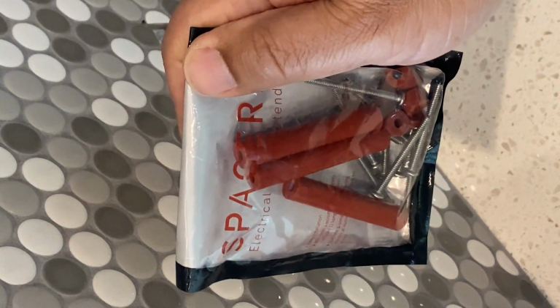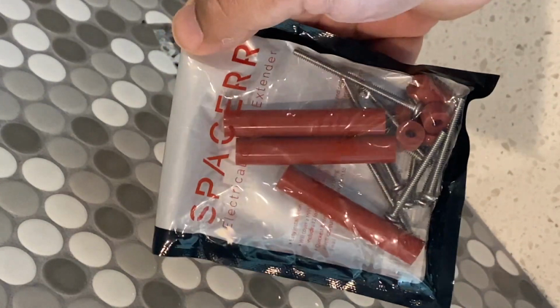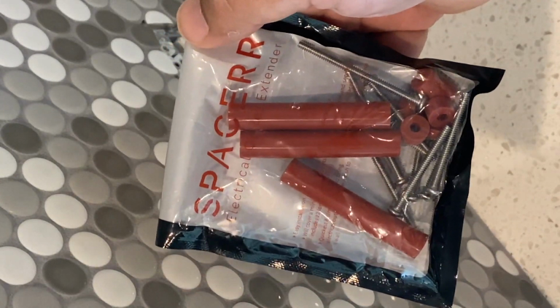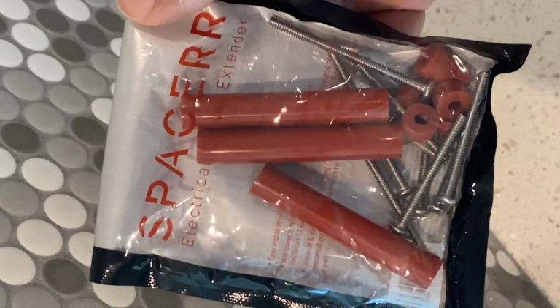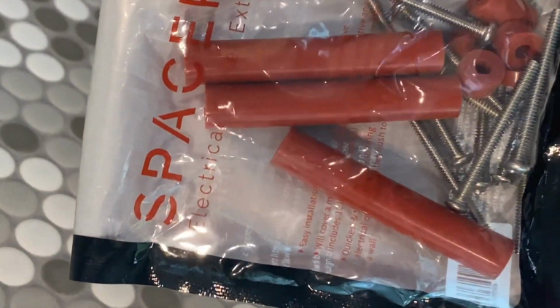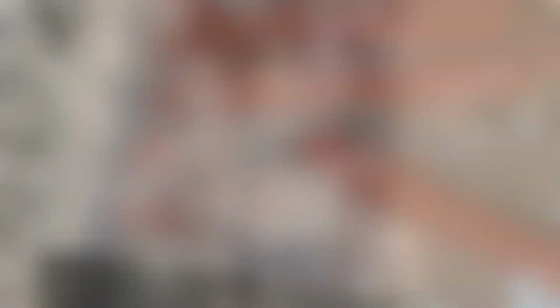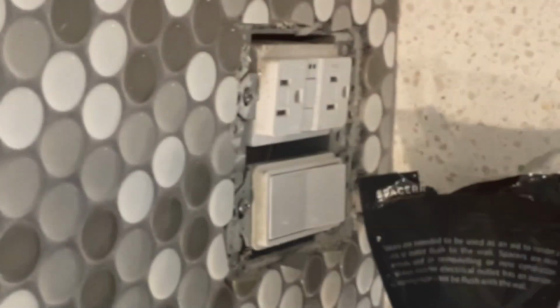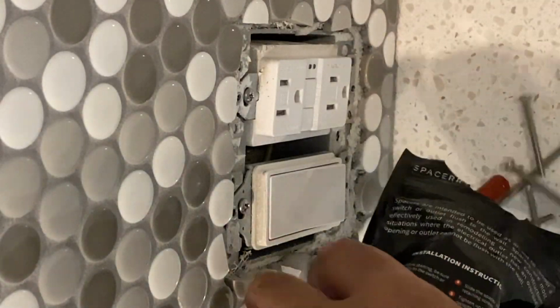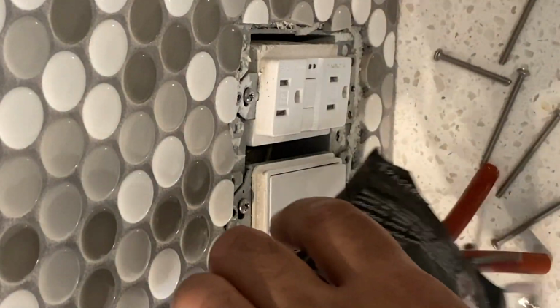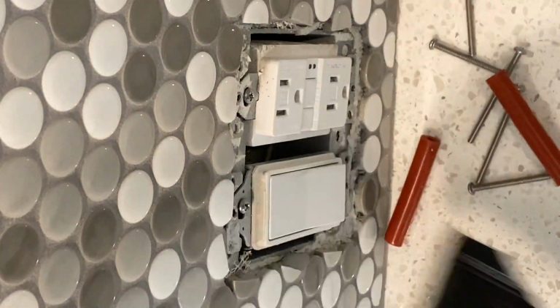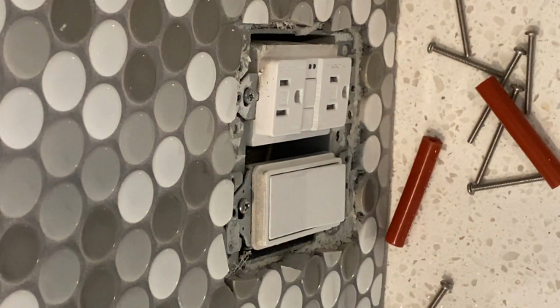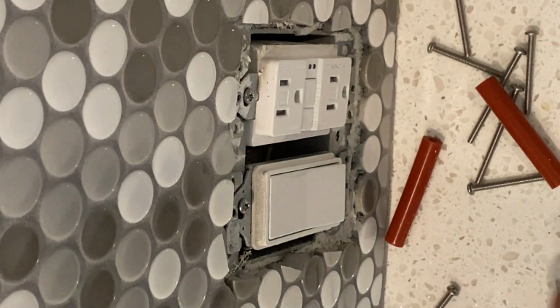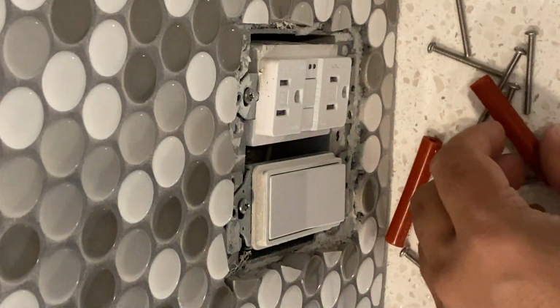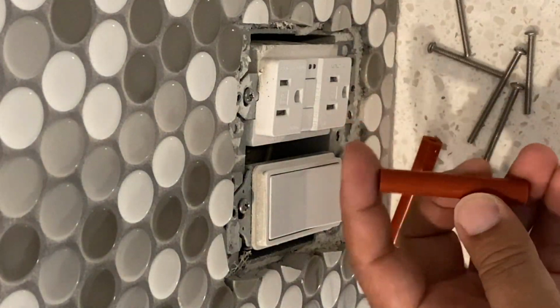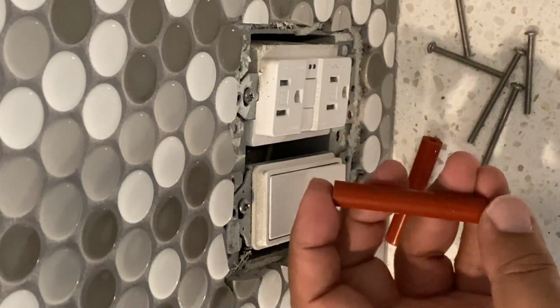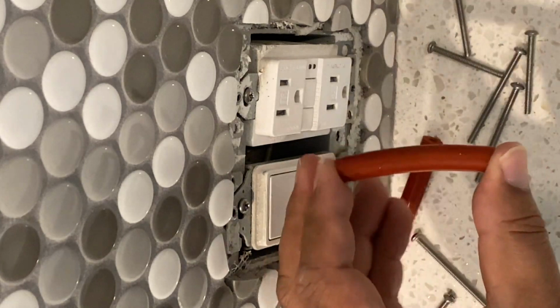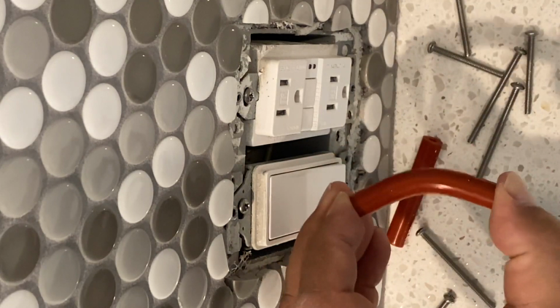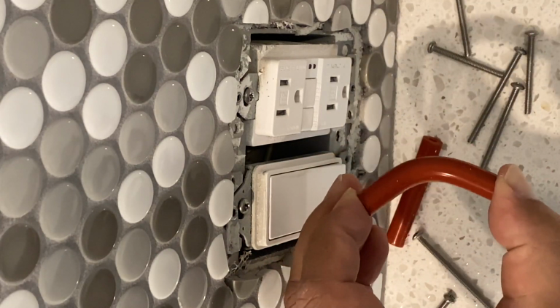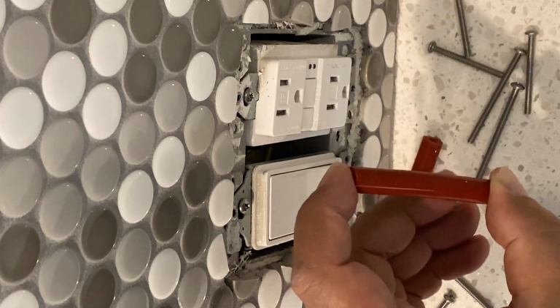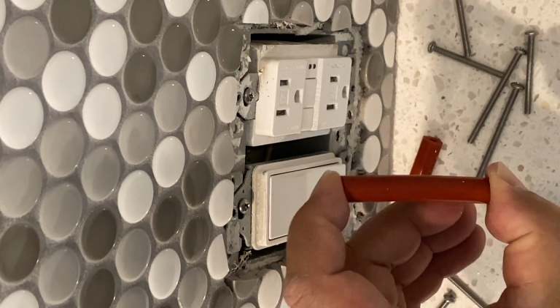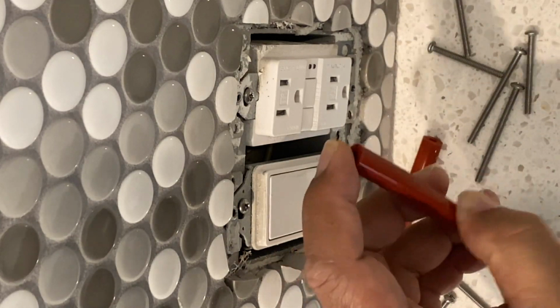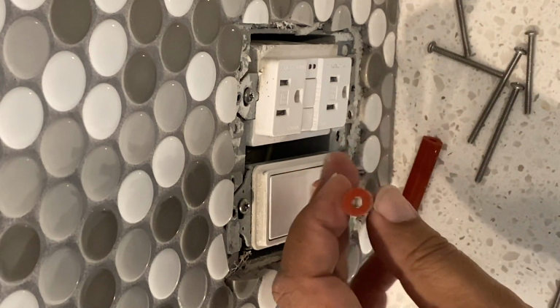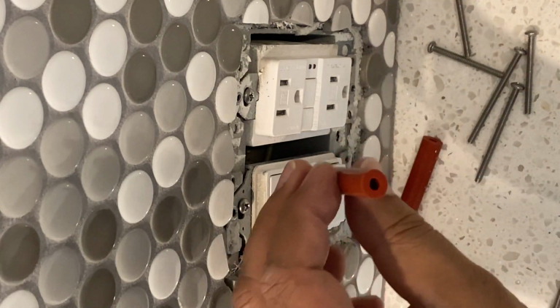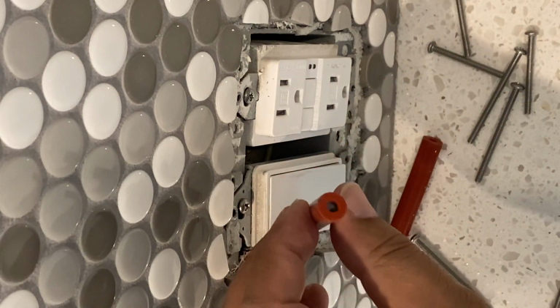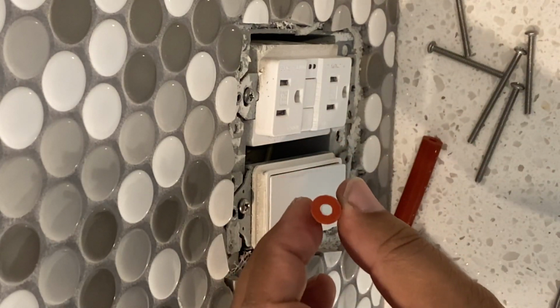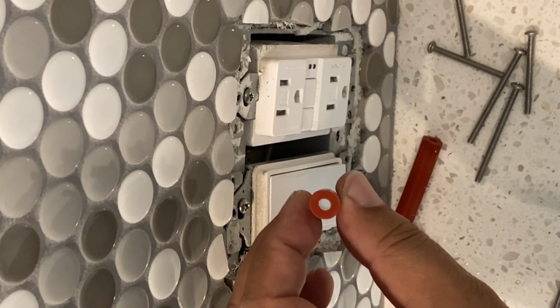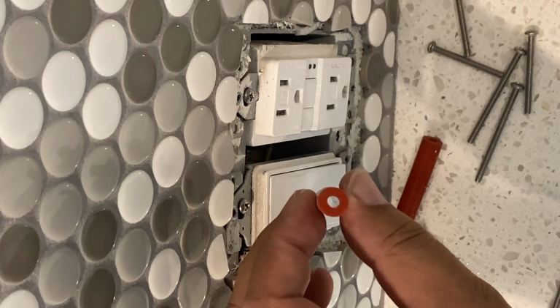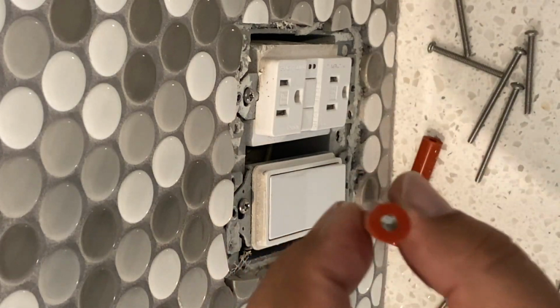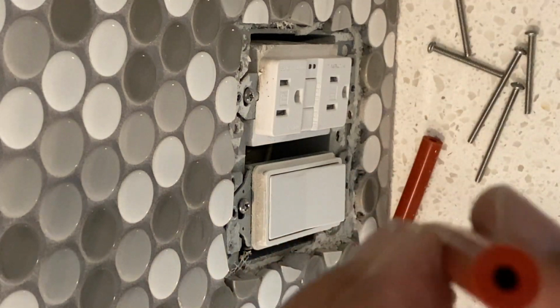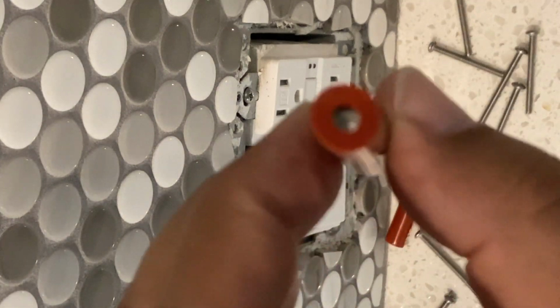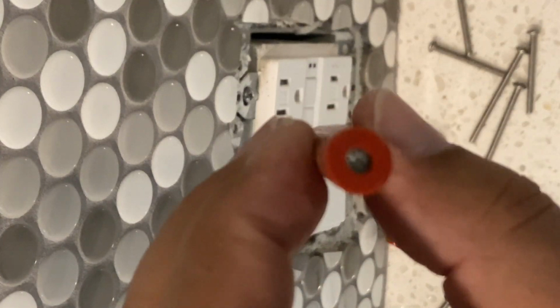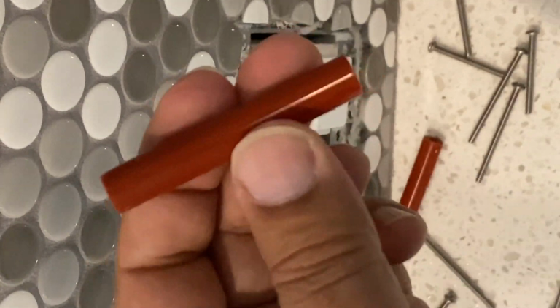So I'm going to use these rubber extenders that I had on hand. There are various options you can buy. I'm going to use these rubber ones that I had — they're kind of firm rubber, and they come with screws. You can also cut the screws to size if needed.